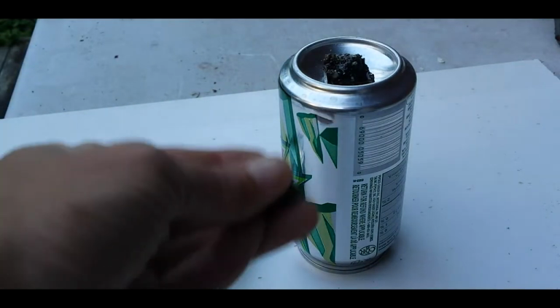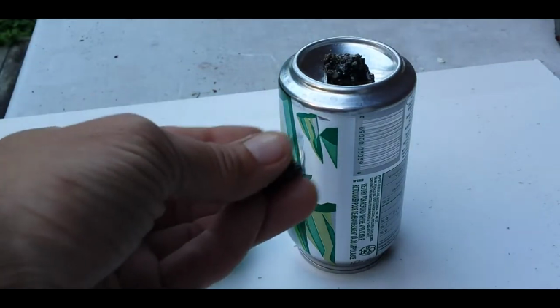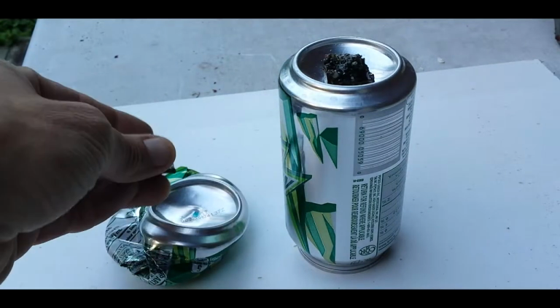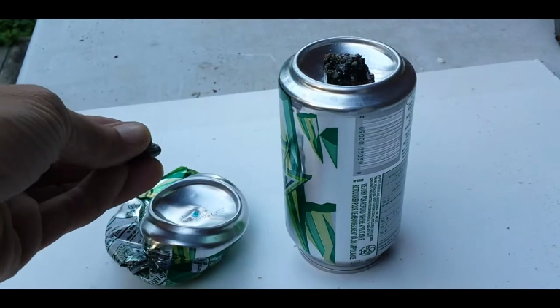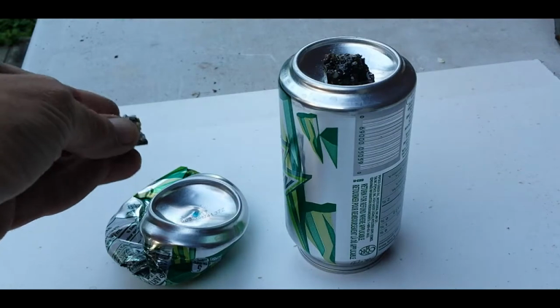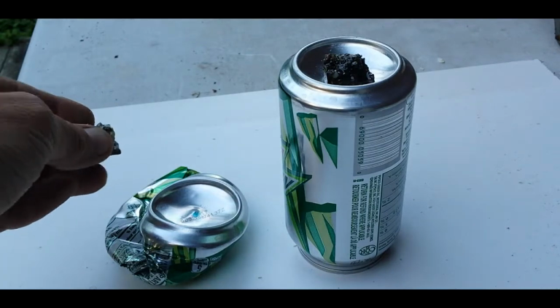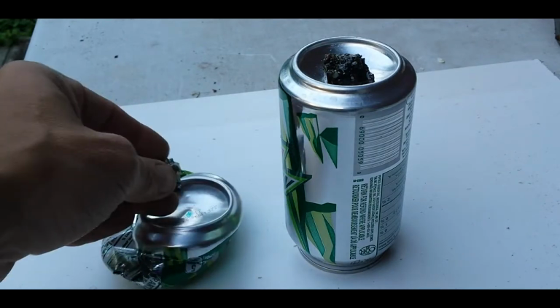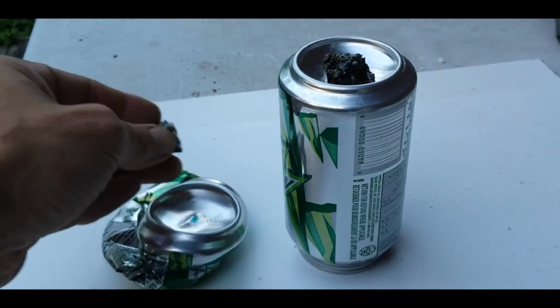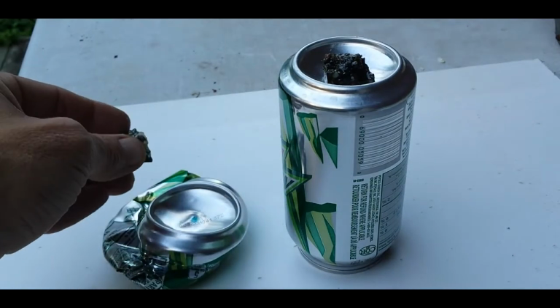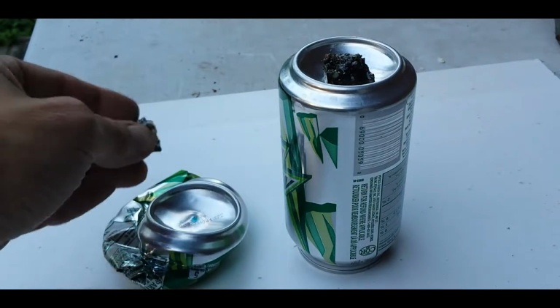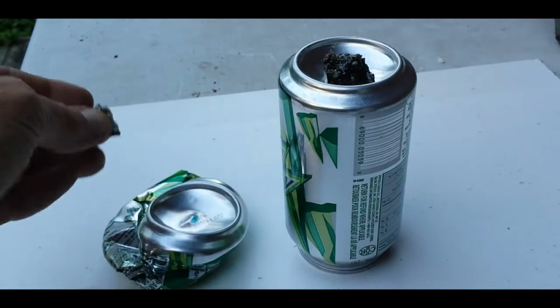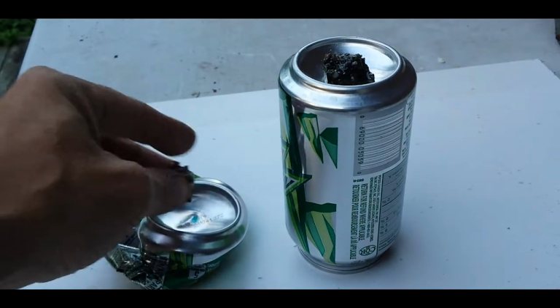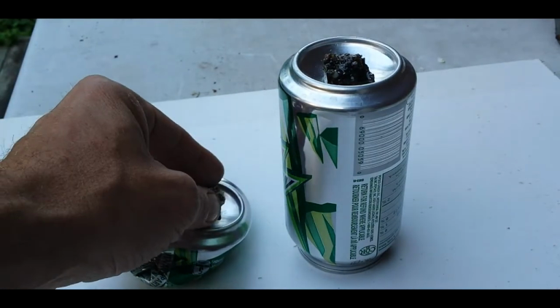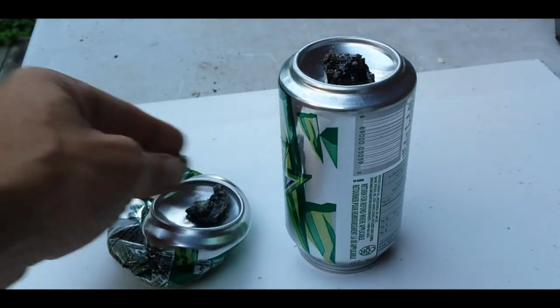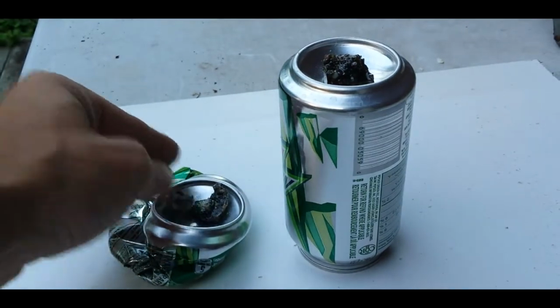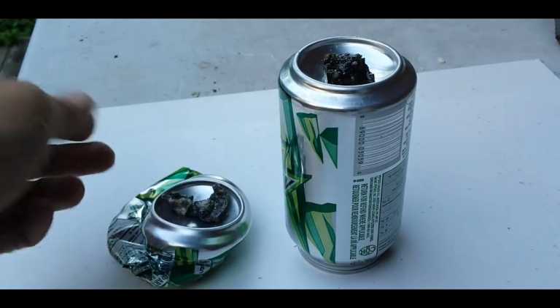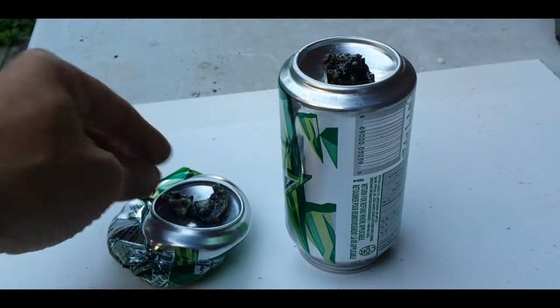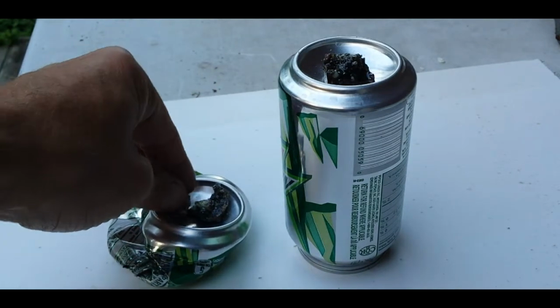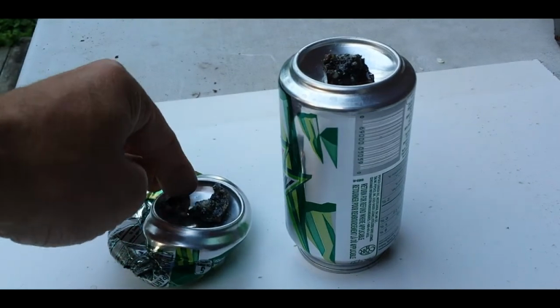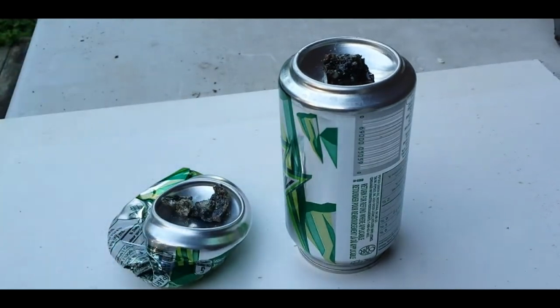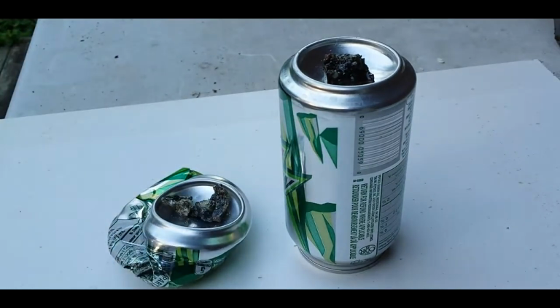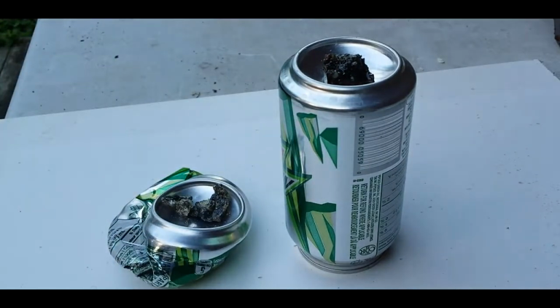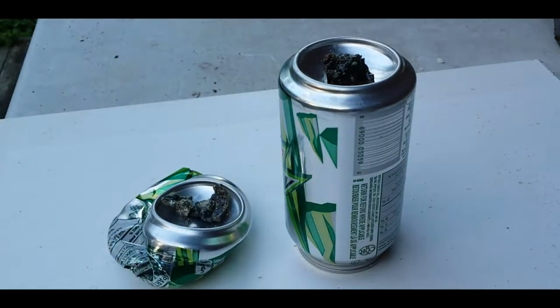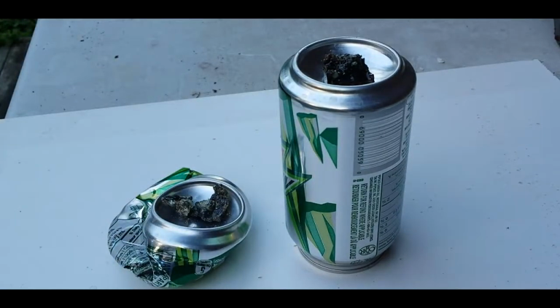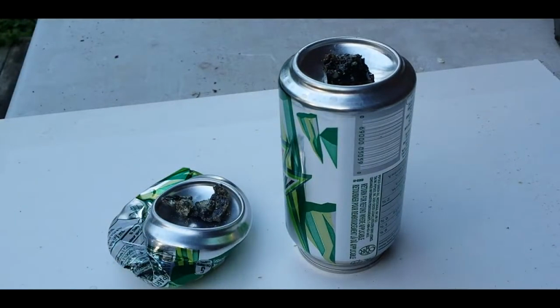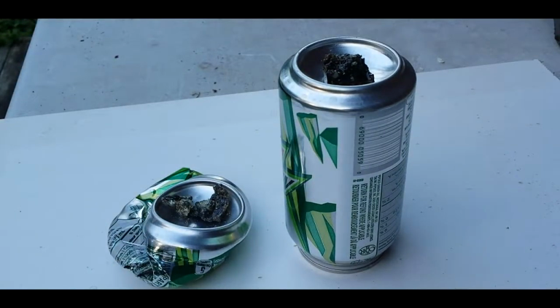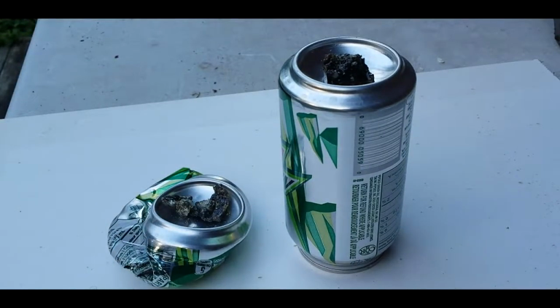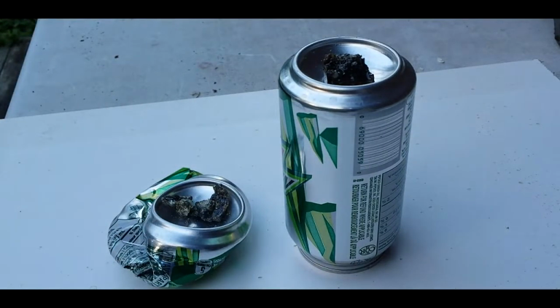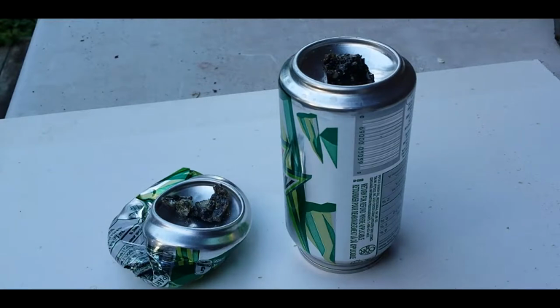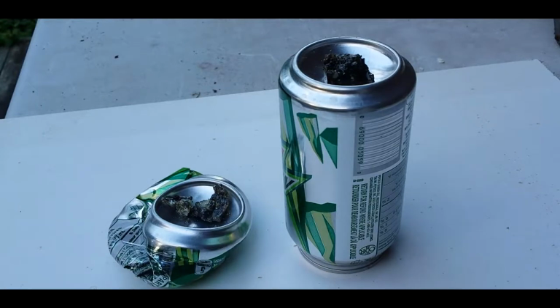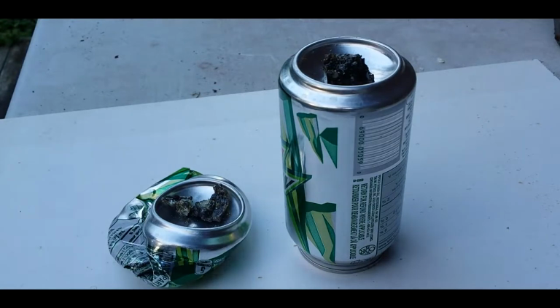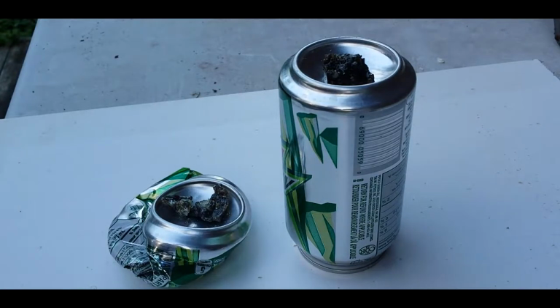You can use a tall can, or you can squash it down if you want, if it sits better on the ground or wherever you're going to use it — you can squash it down, that's fine. And then you just light it.